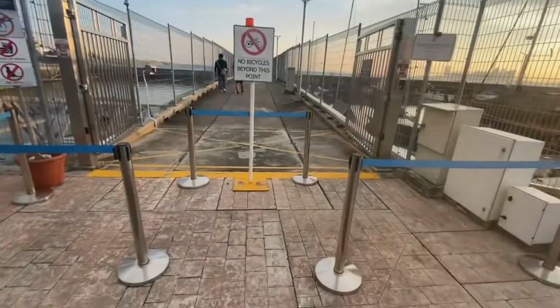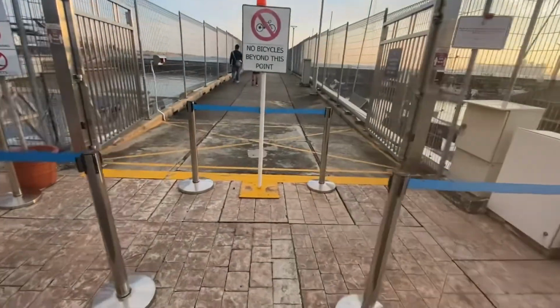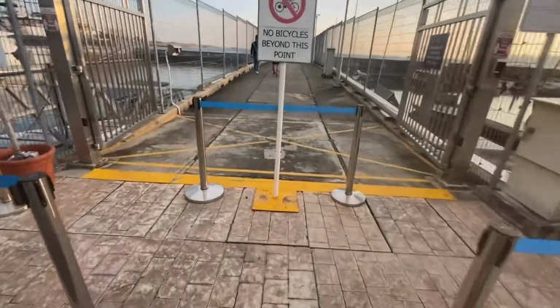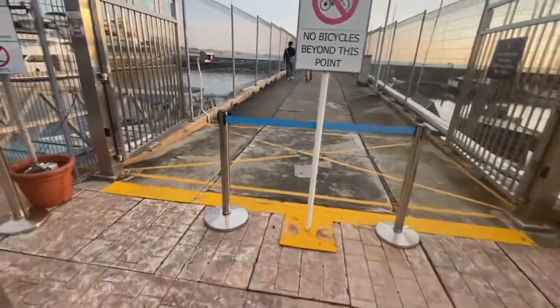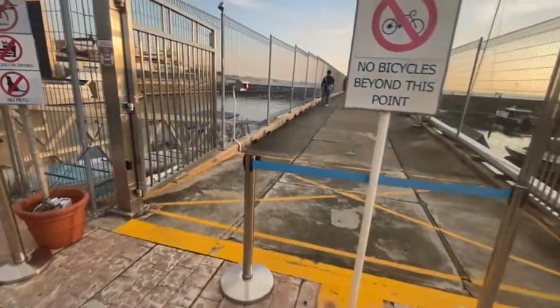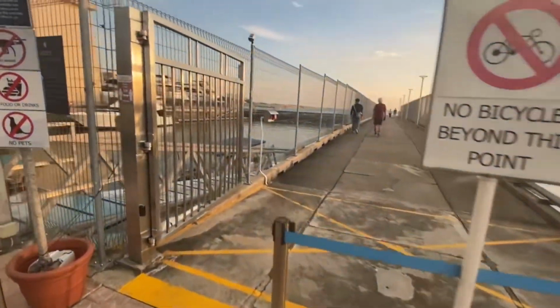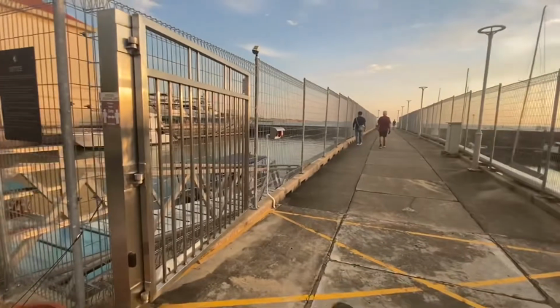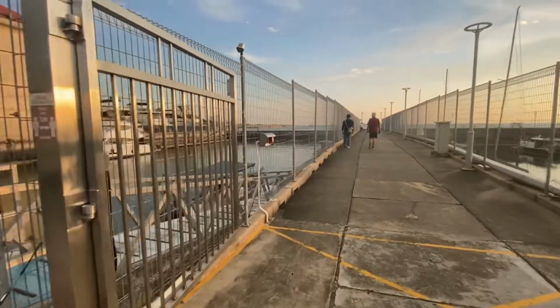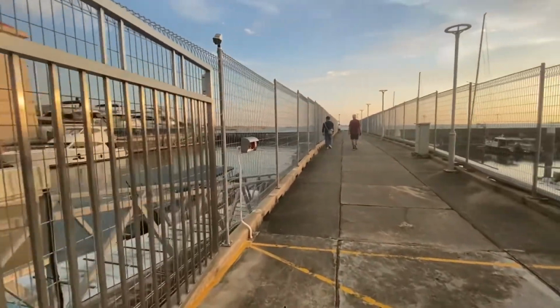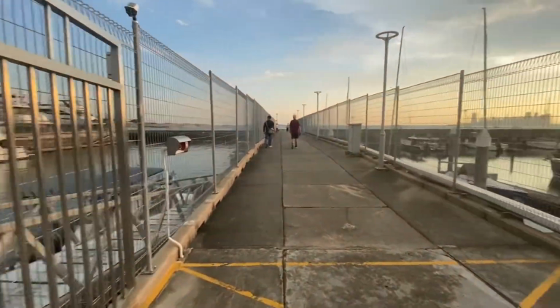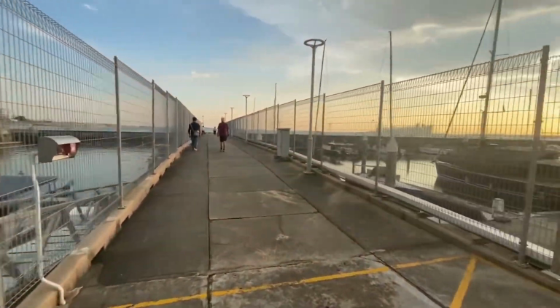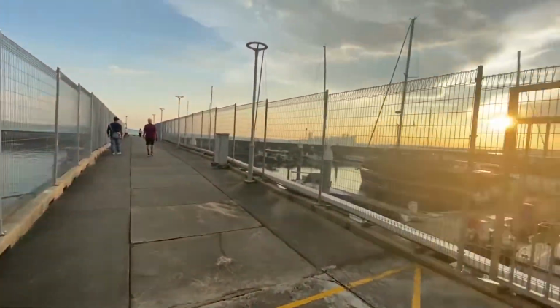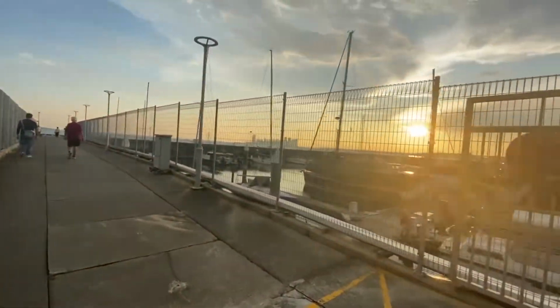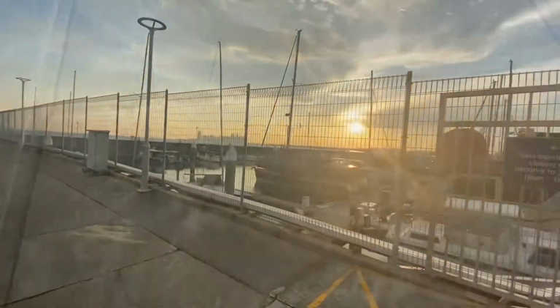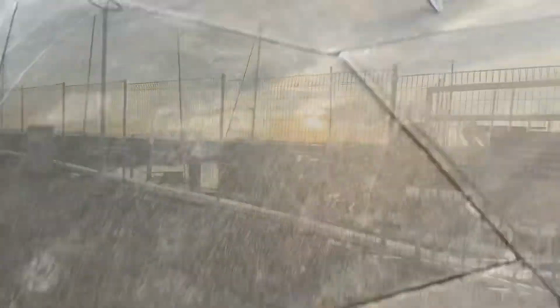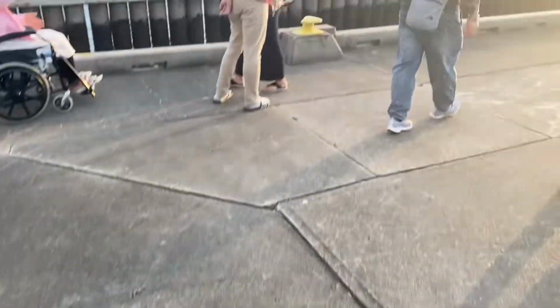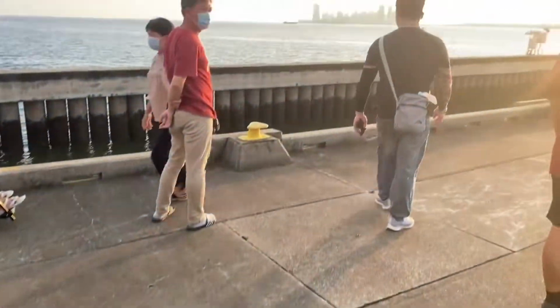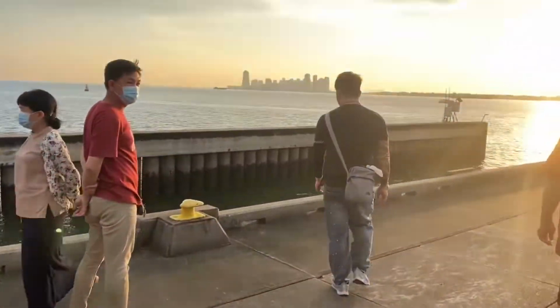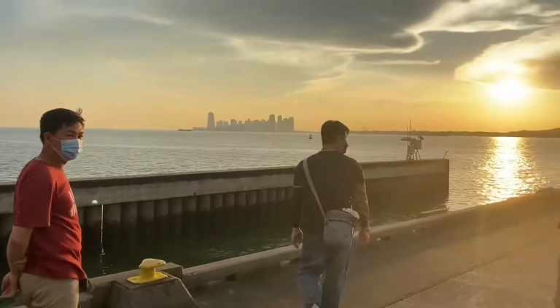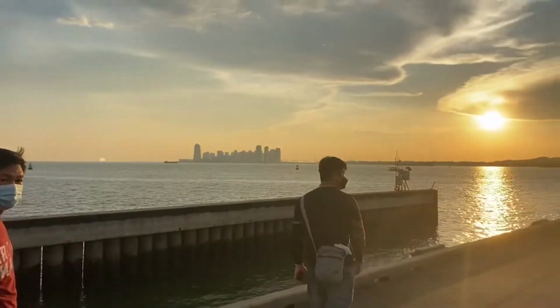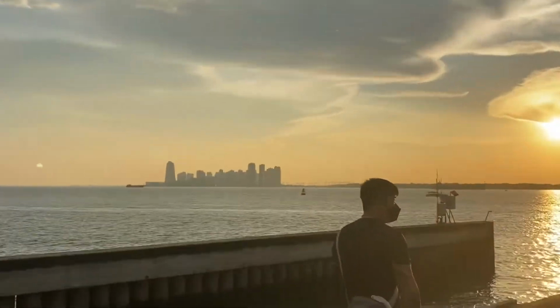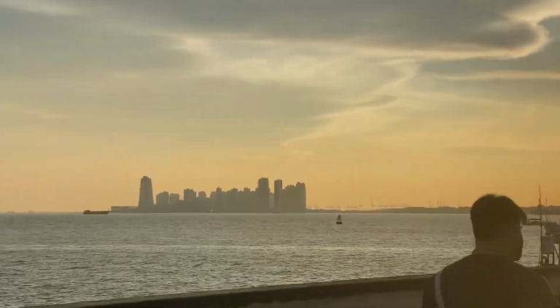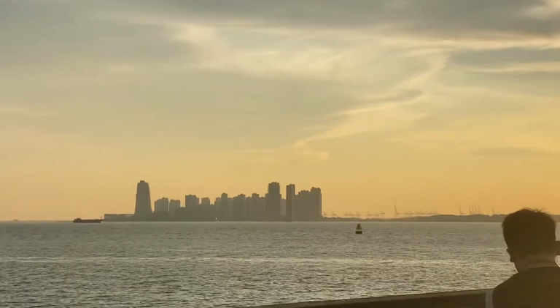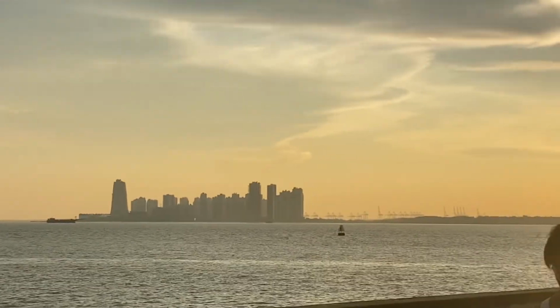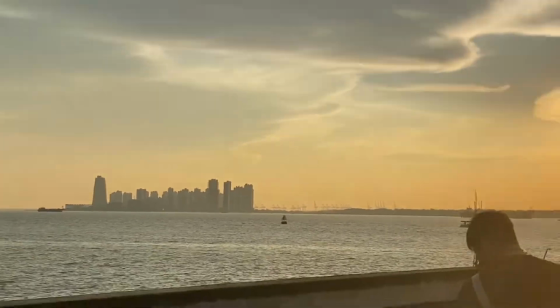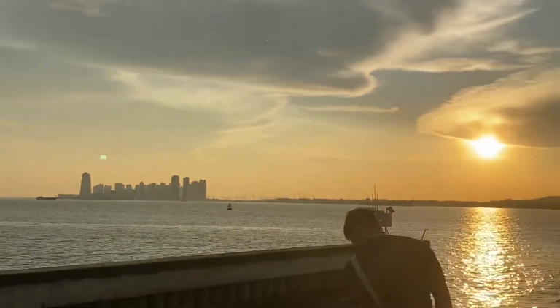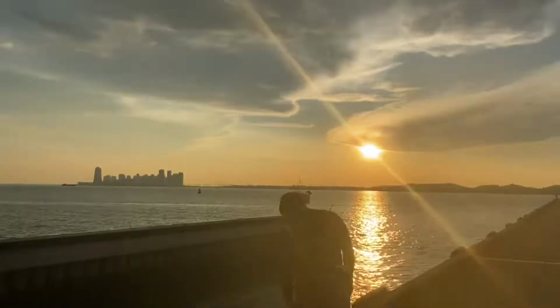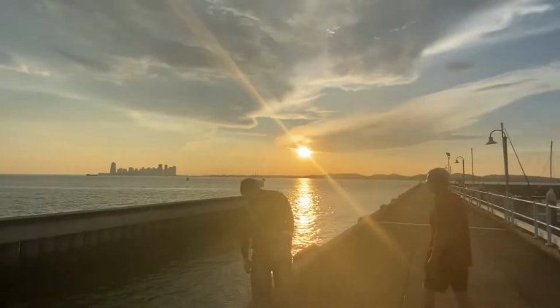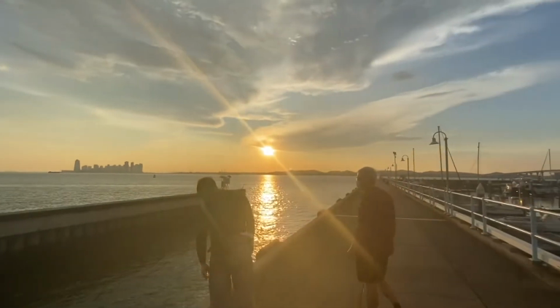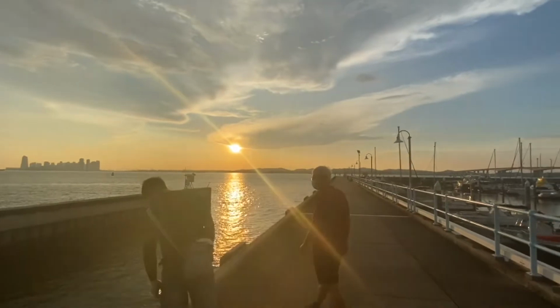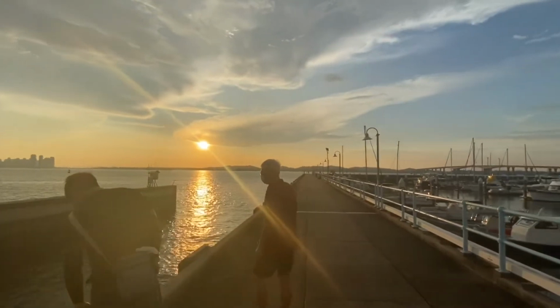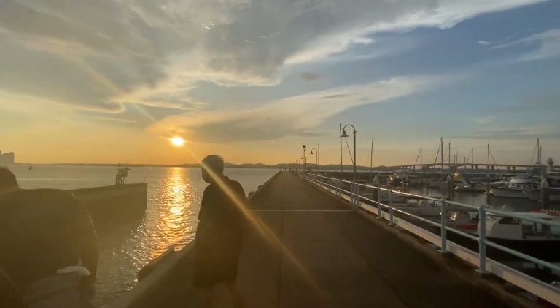We need to go in through this entrance. The buildings in the distance are actually a part of the Johor State in Malaysia. That's why the lighthouse is named after the Johor Straits.